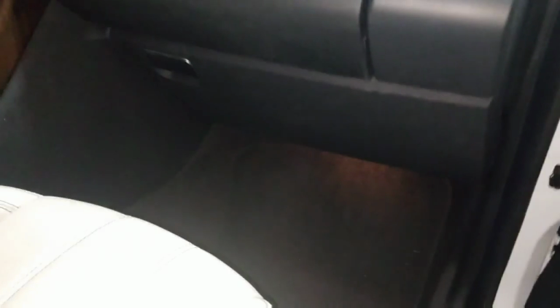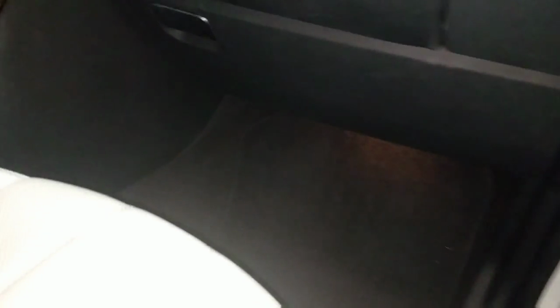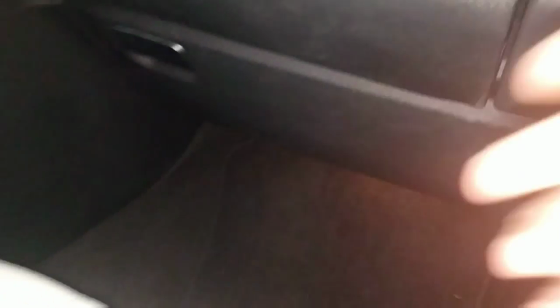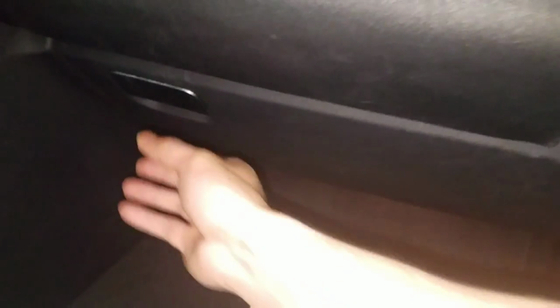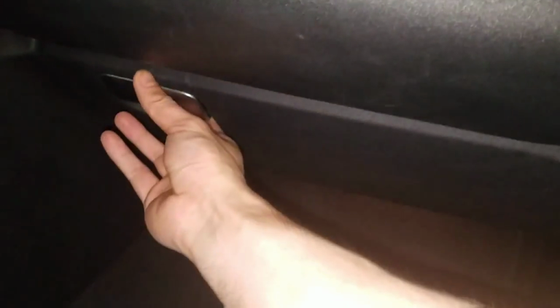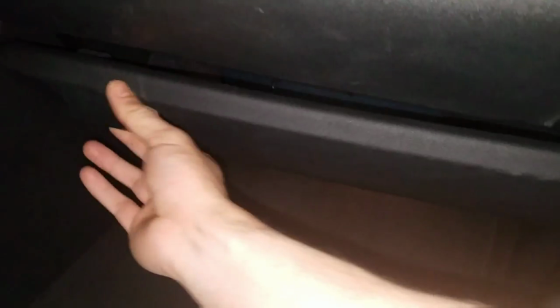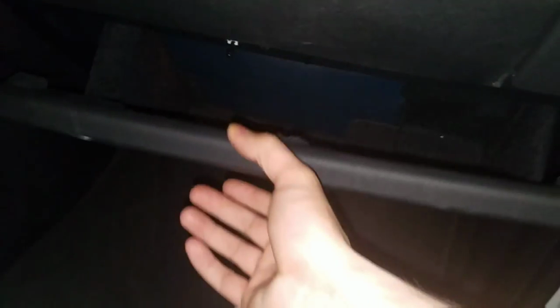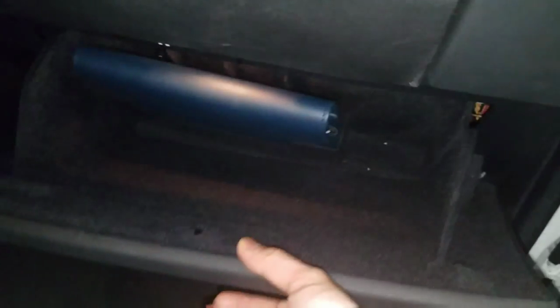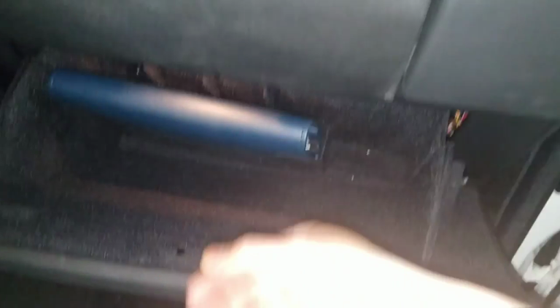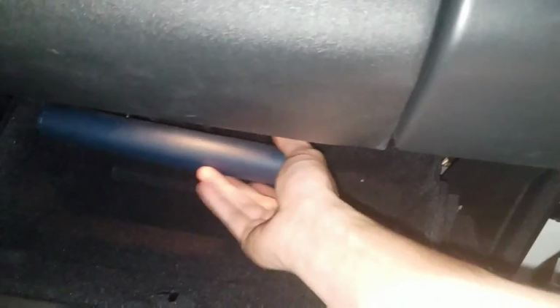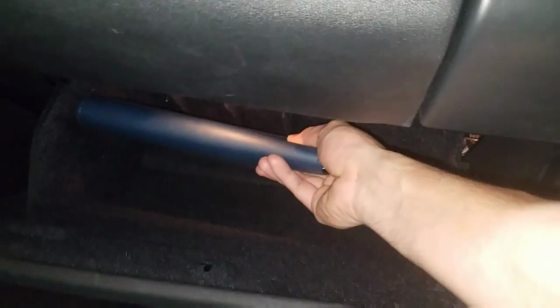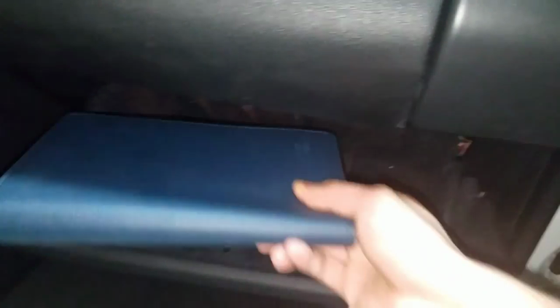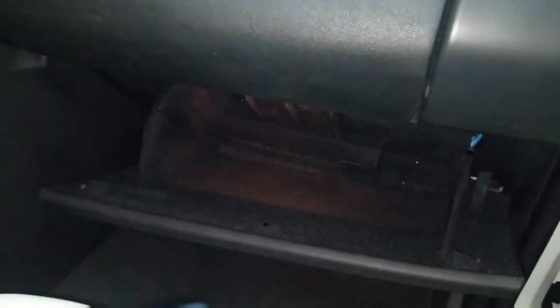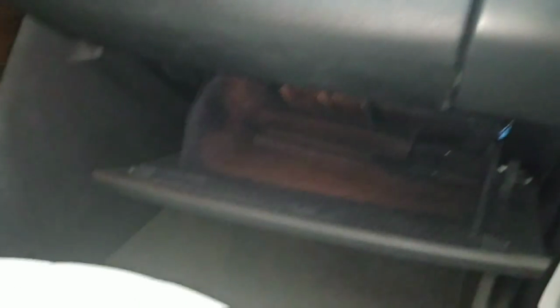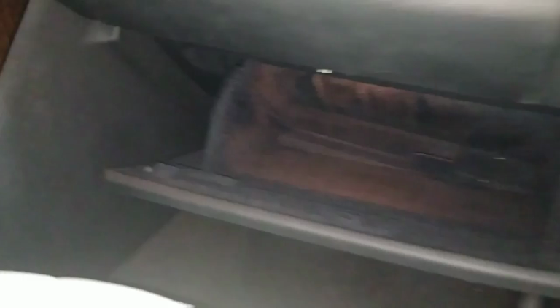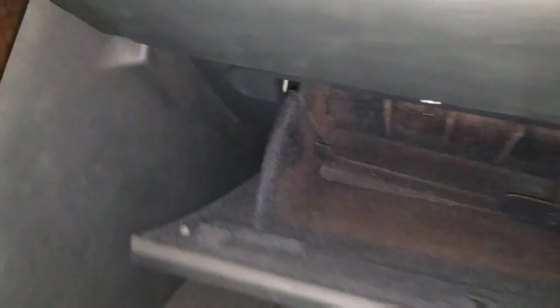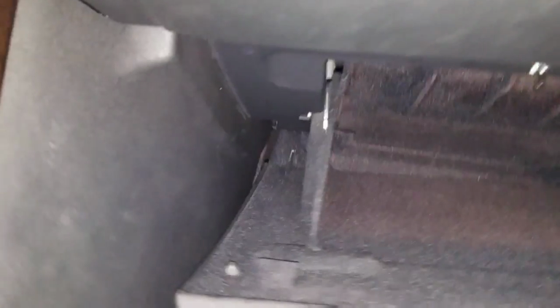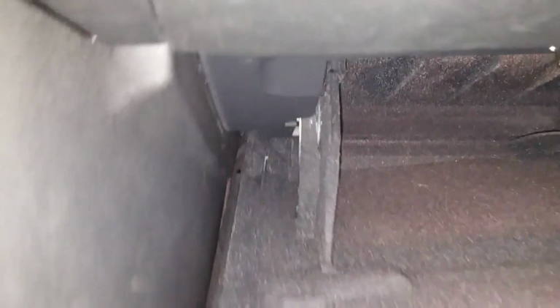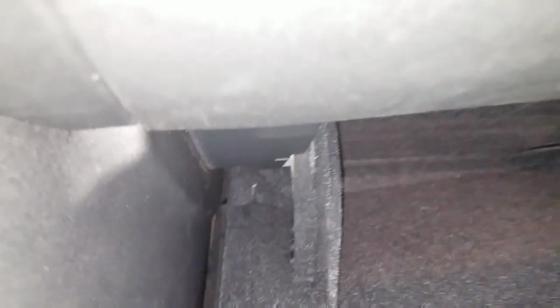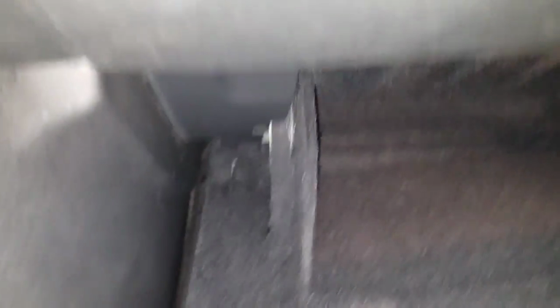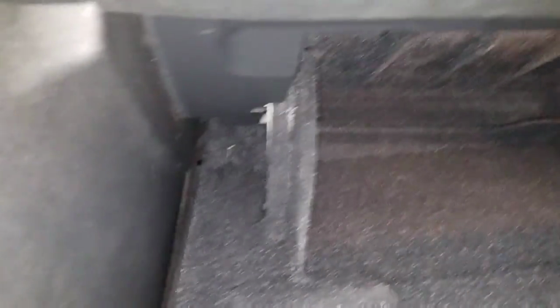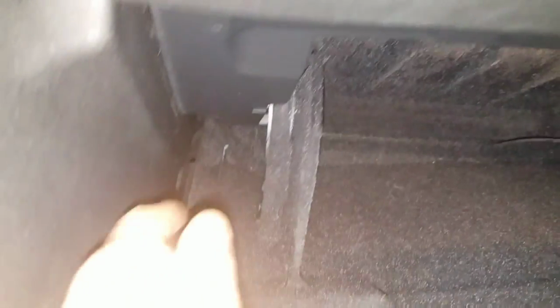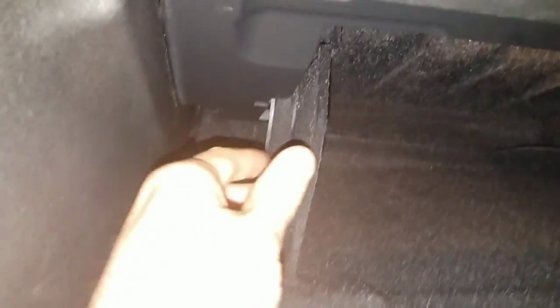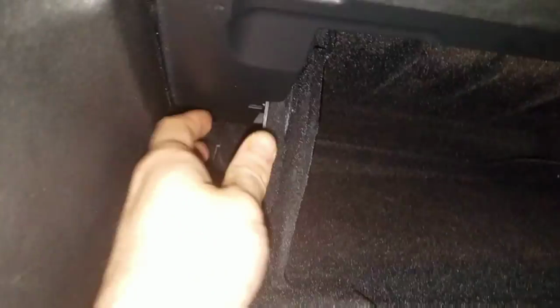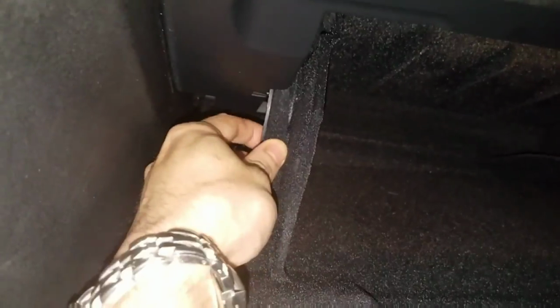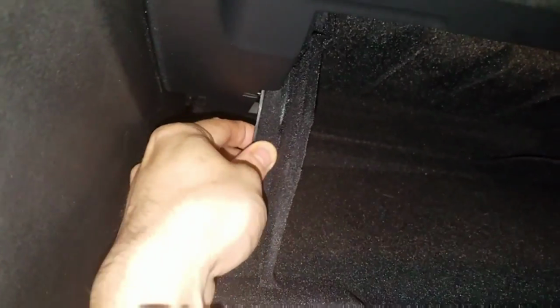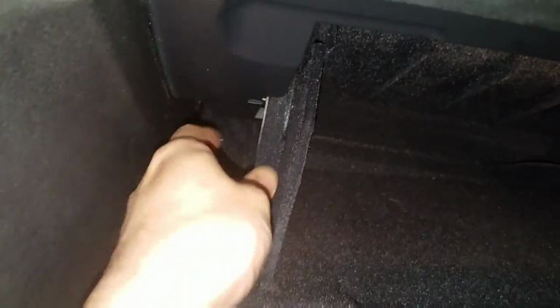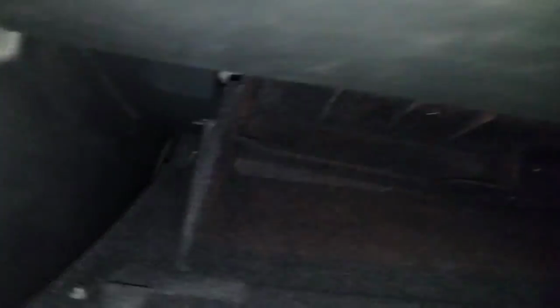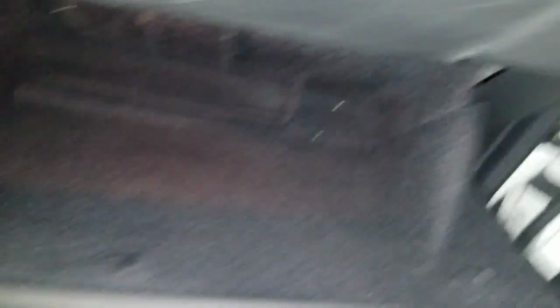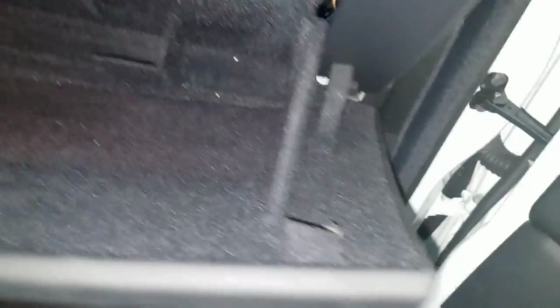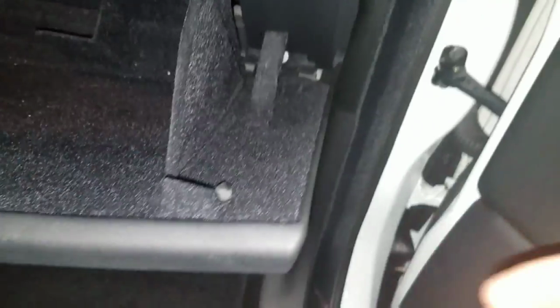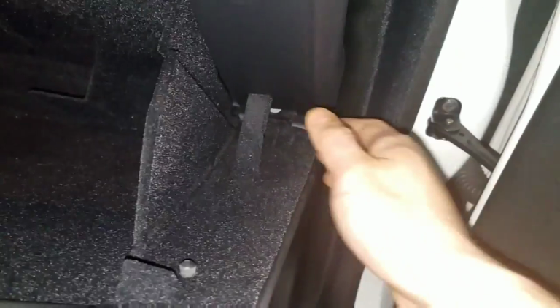The other one is behind your lower glove box. You're going to want to remove everything from the glove box. You're going to need to squeeze both sides of the support arms at the same time to lower the glove box.